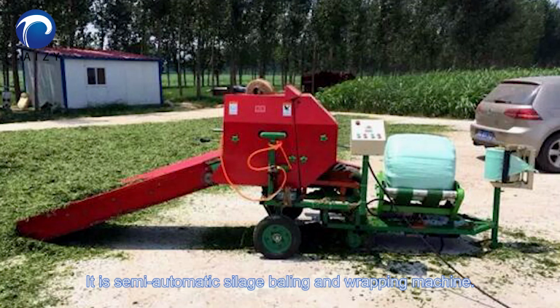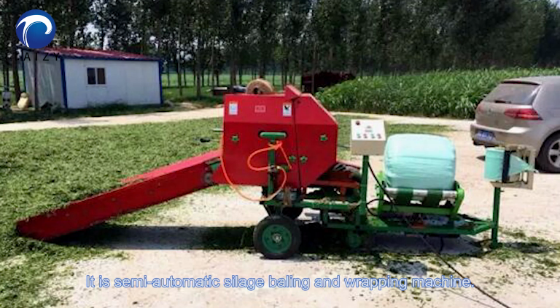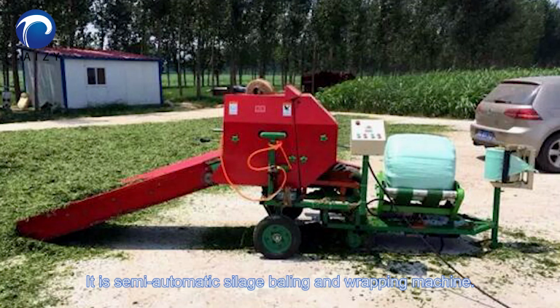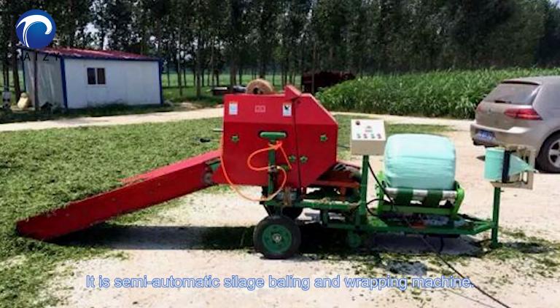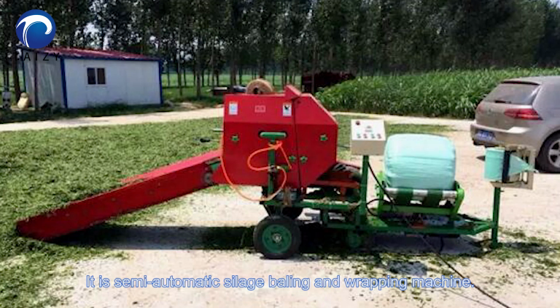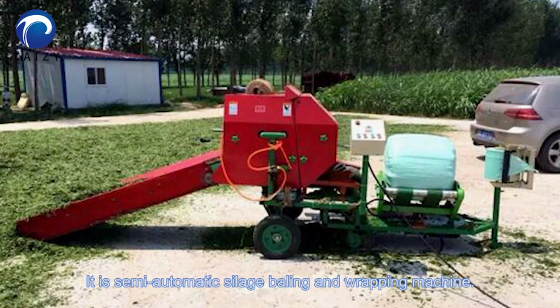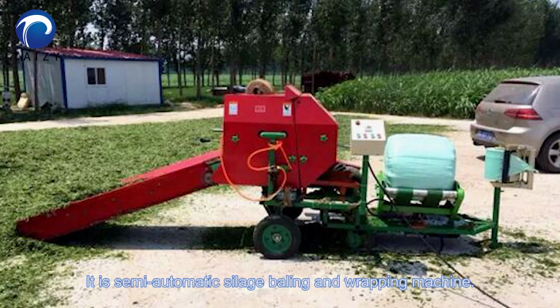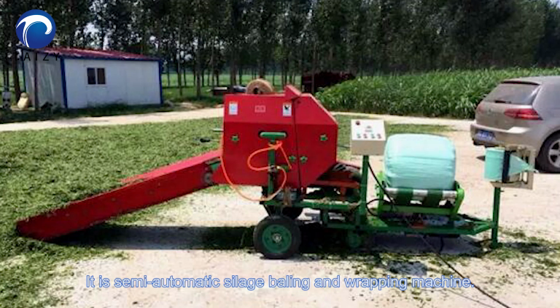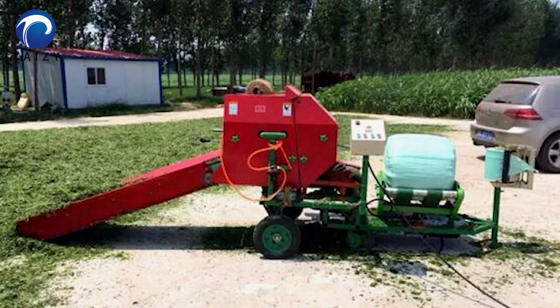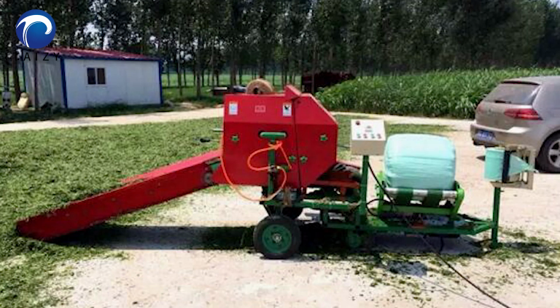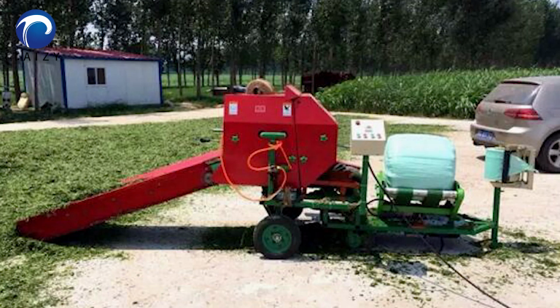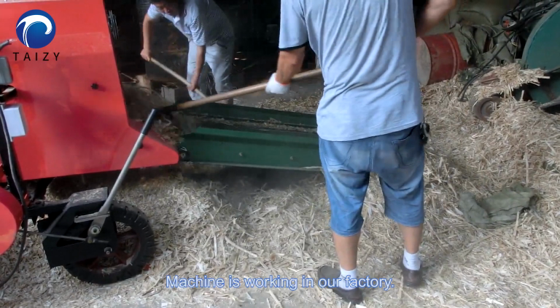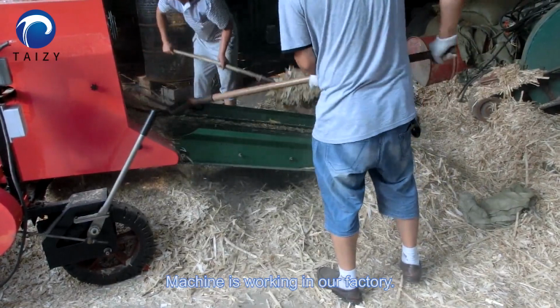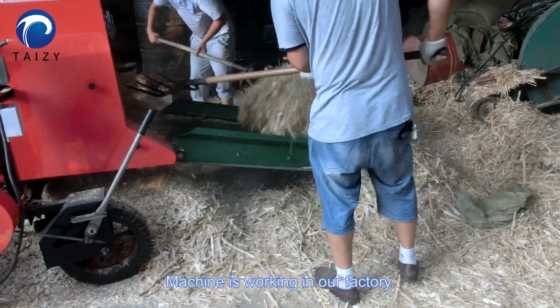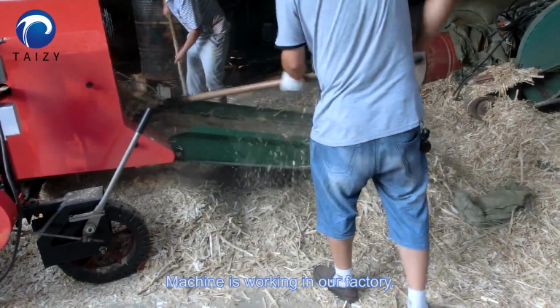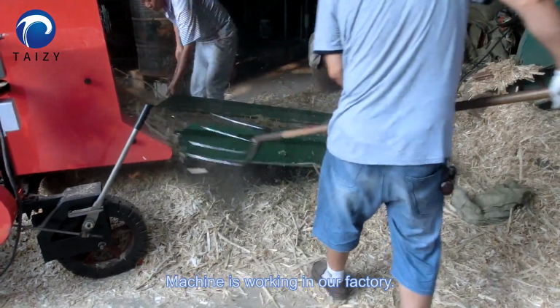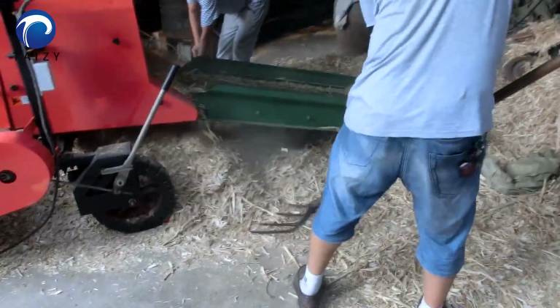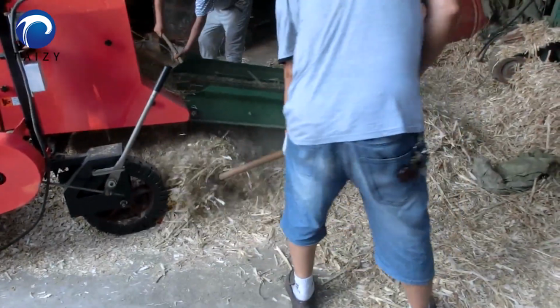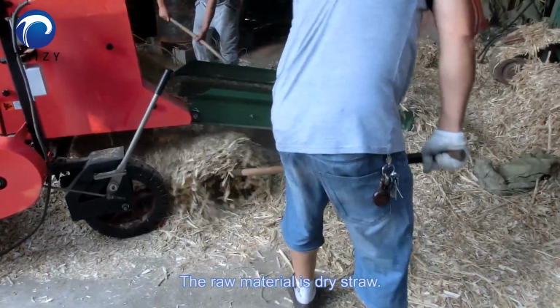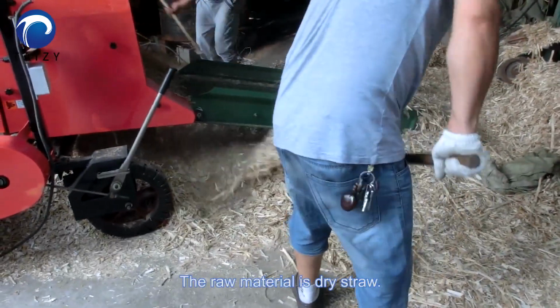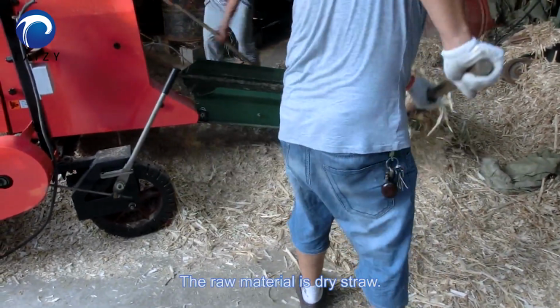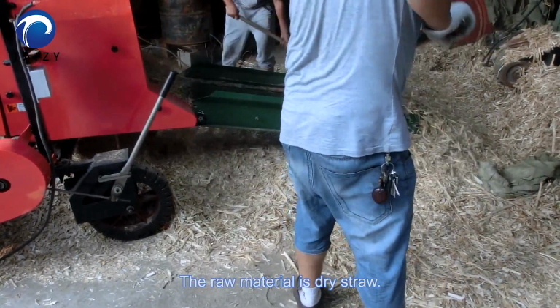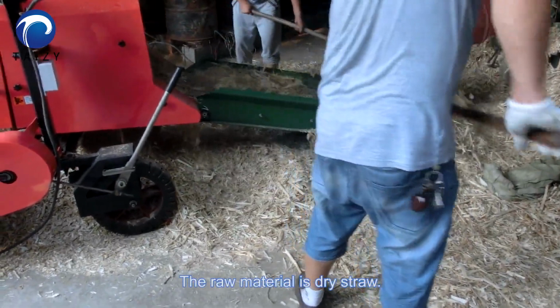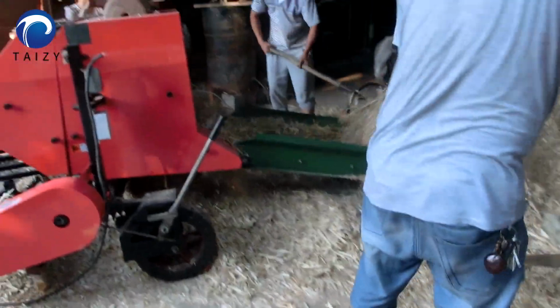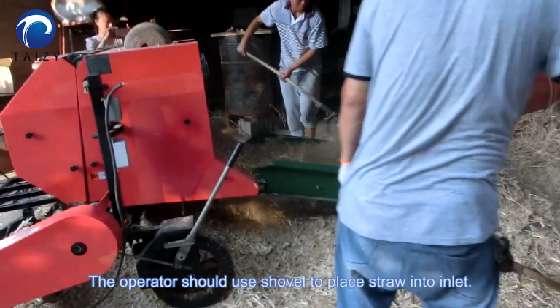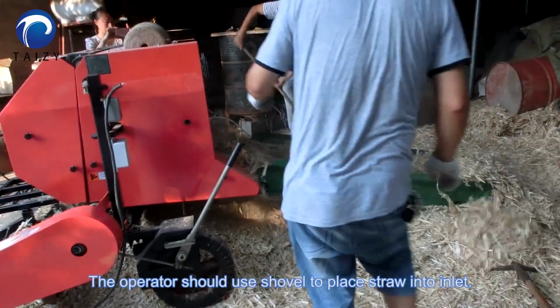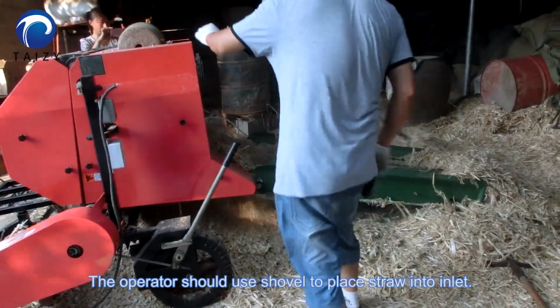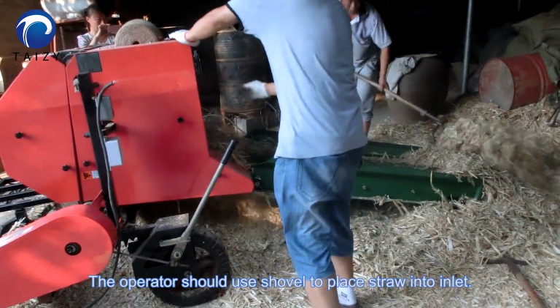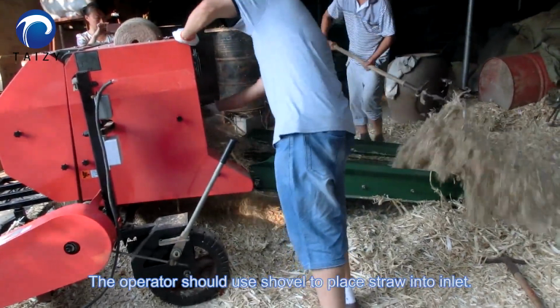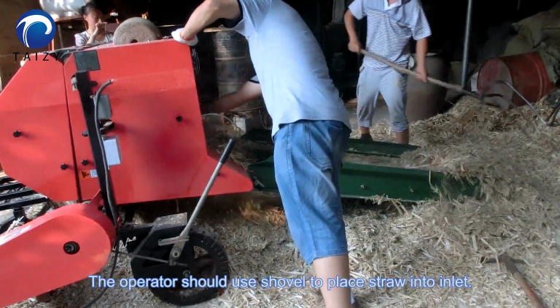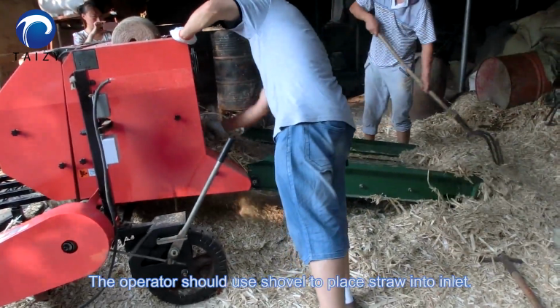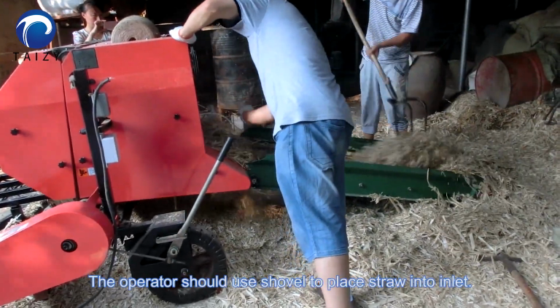It's a semi-automatic seated baling and wrapping machine. The machine is working in our factory. The raw material is dry straw. The operators use a shovel to place the straw into the inlet.